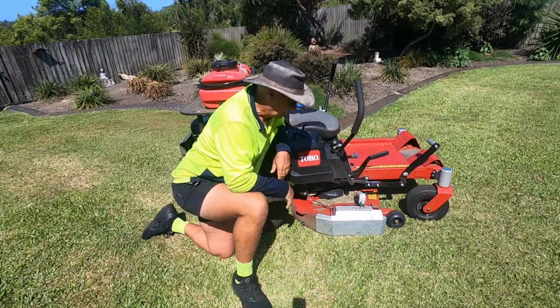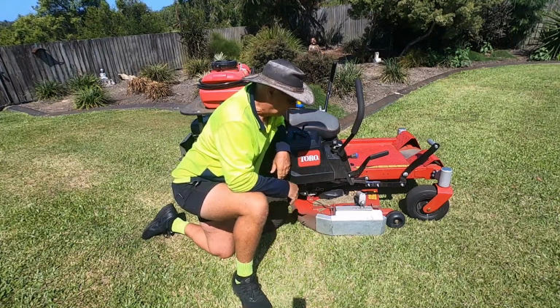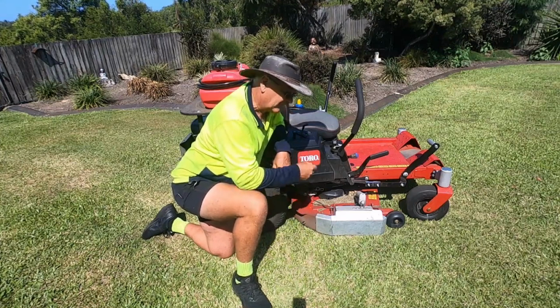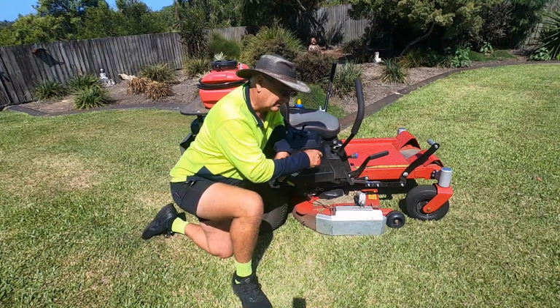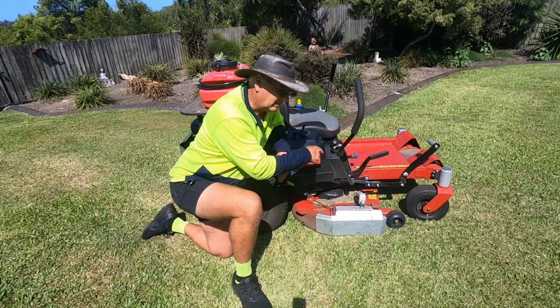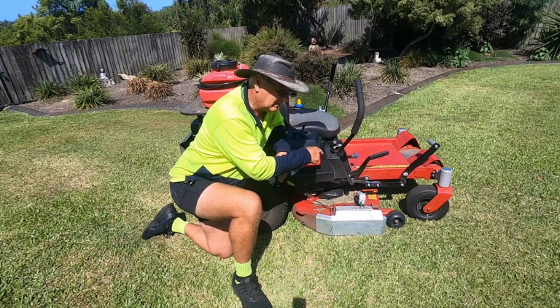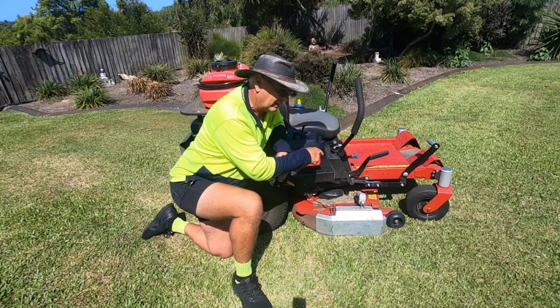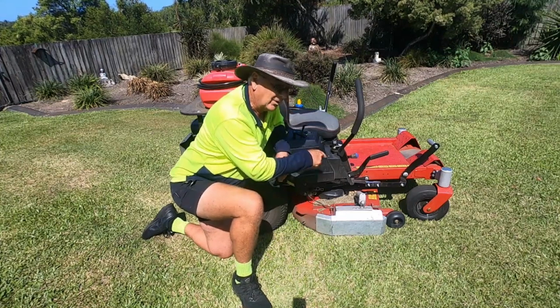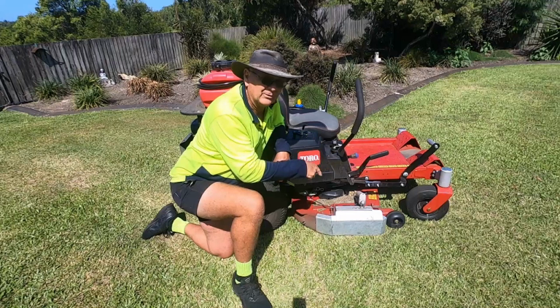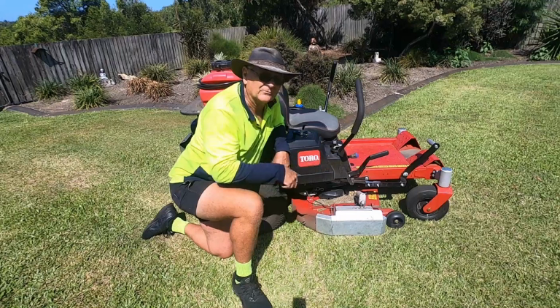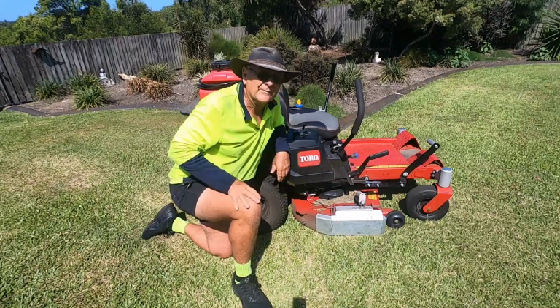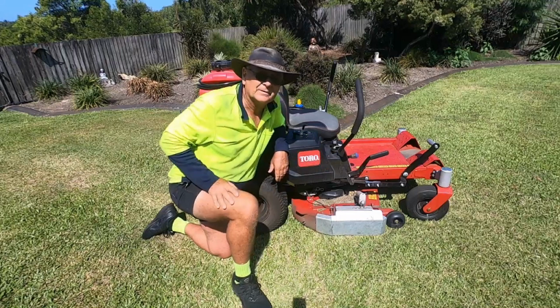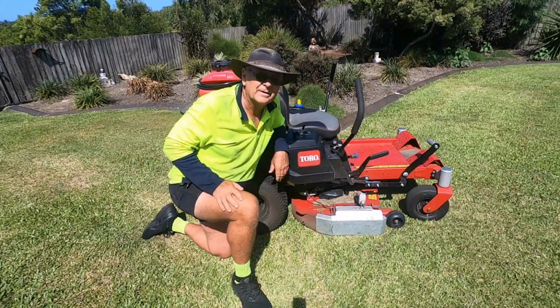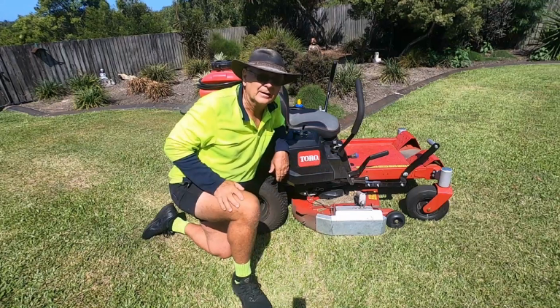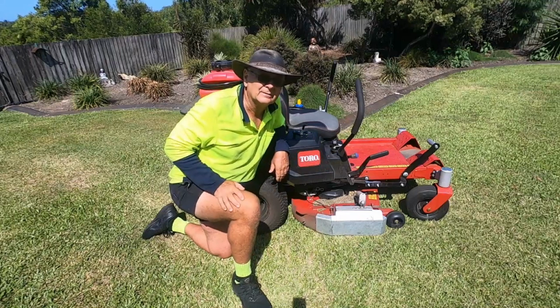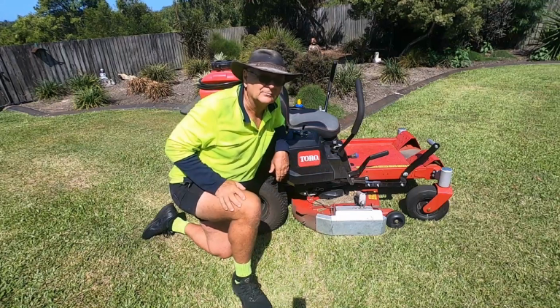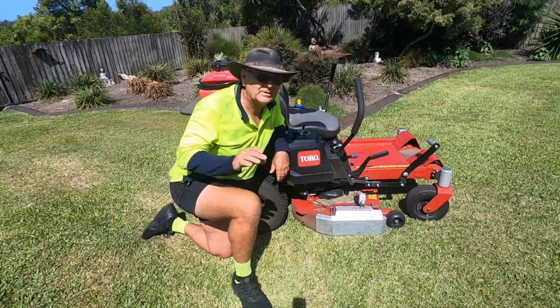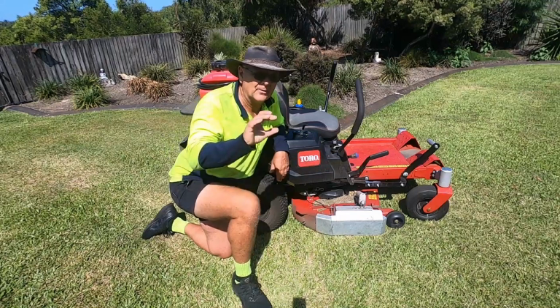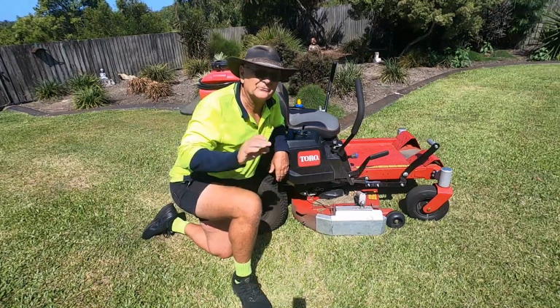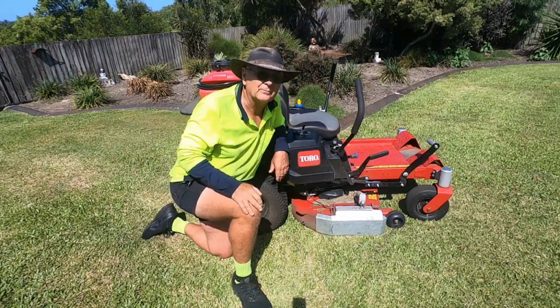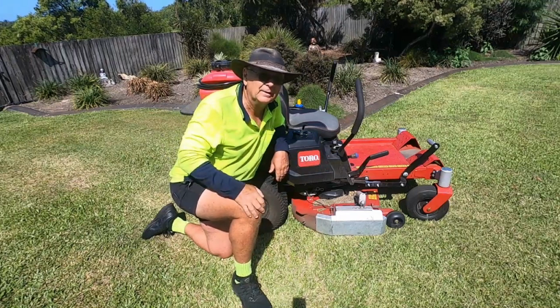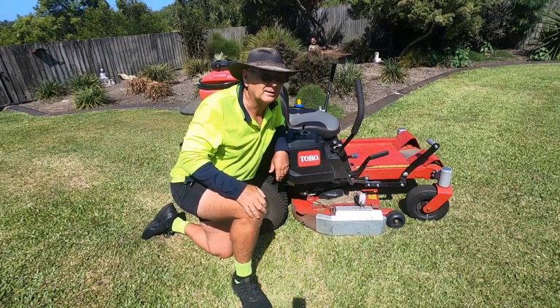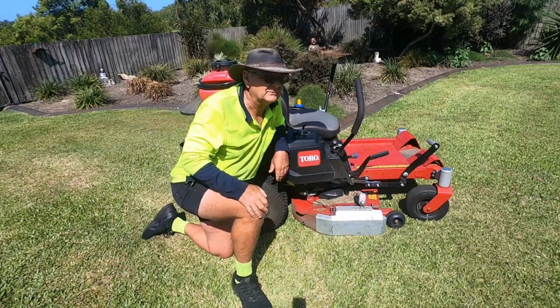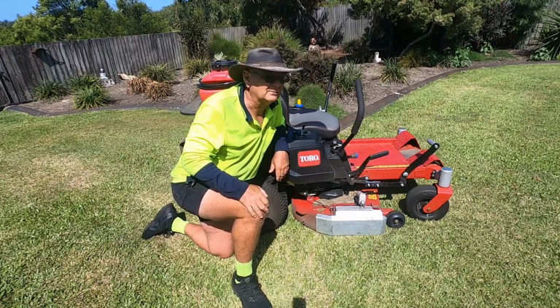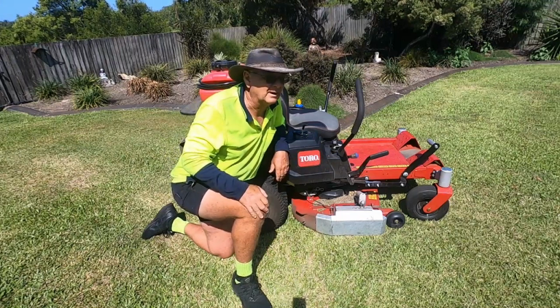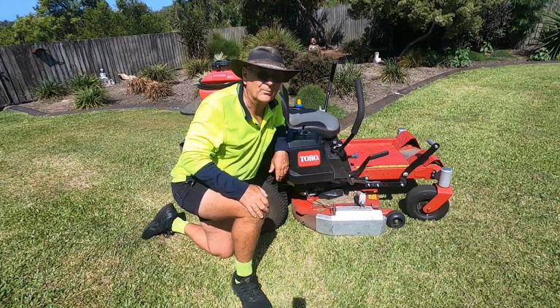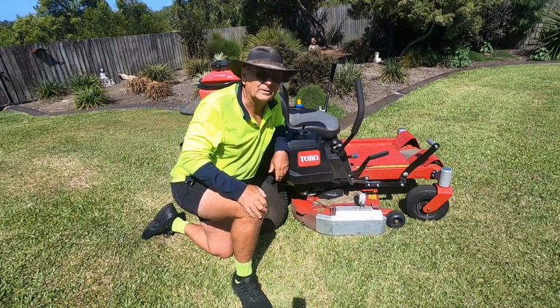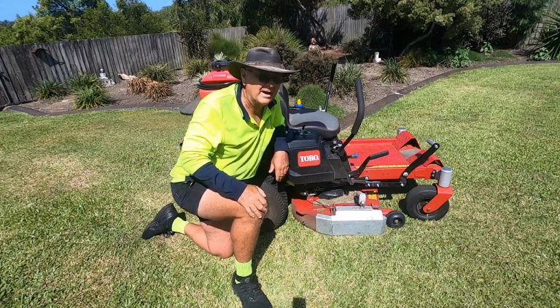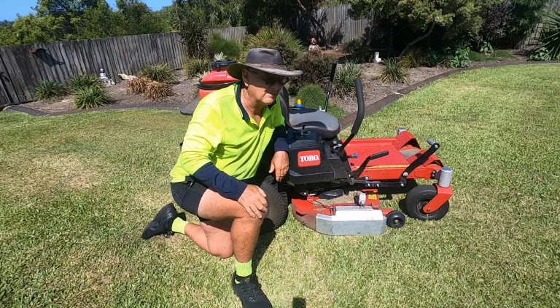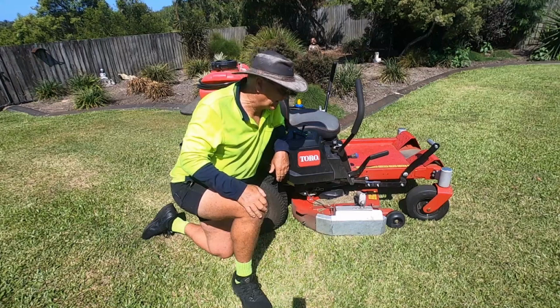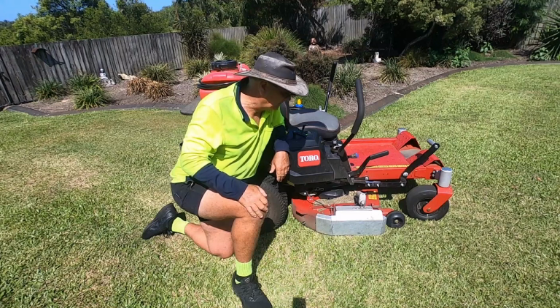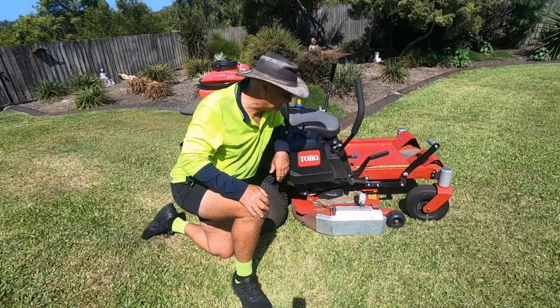And I found the mulch kit wasn't very effective anyway, especially if the grass got a little bit bigger — it just couldn't cope and would make a hell of a mess.